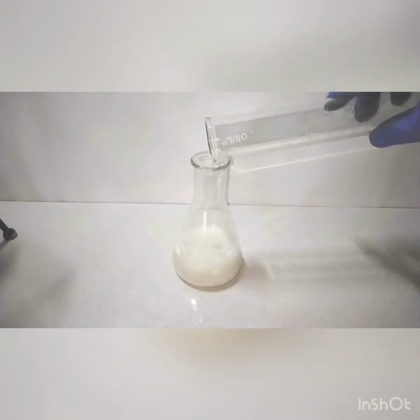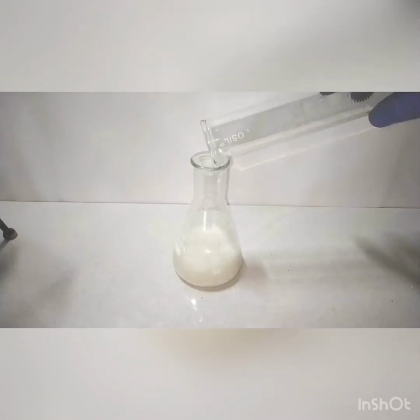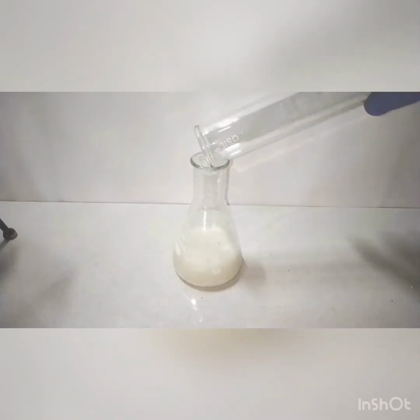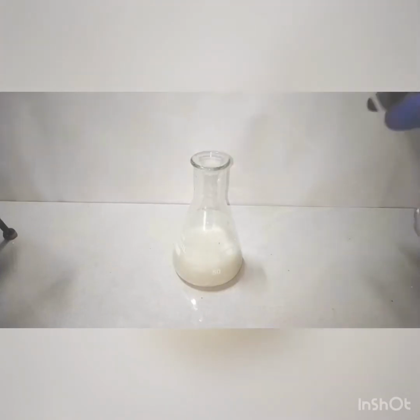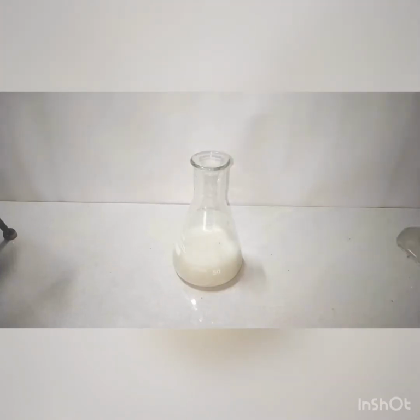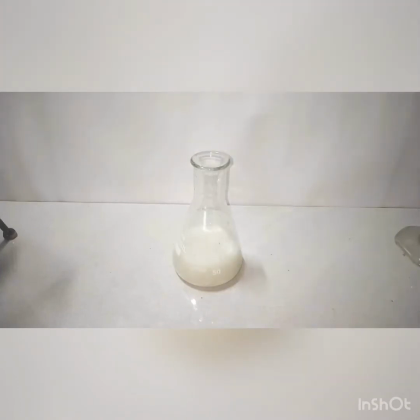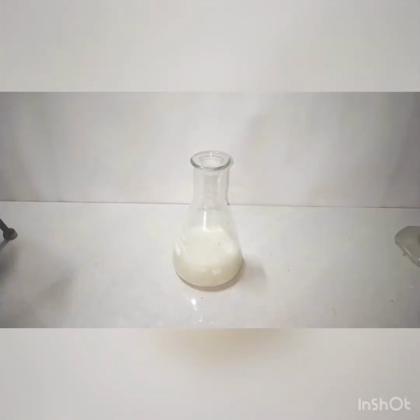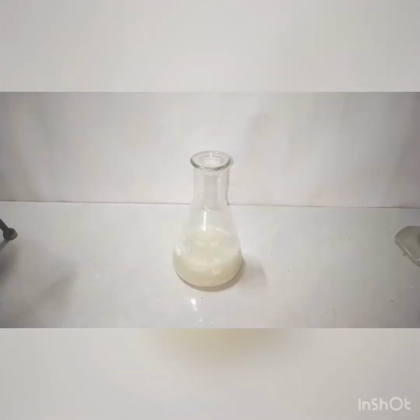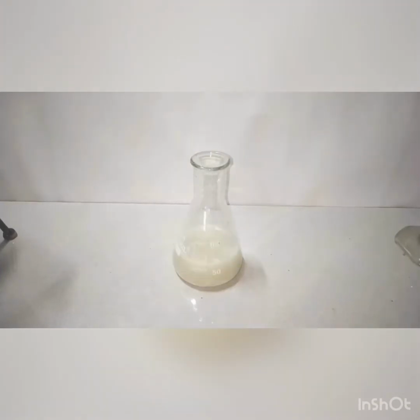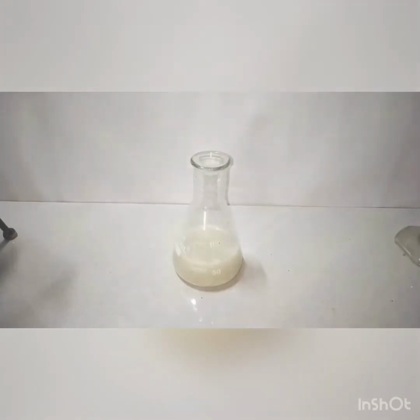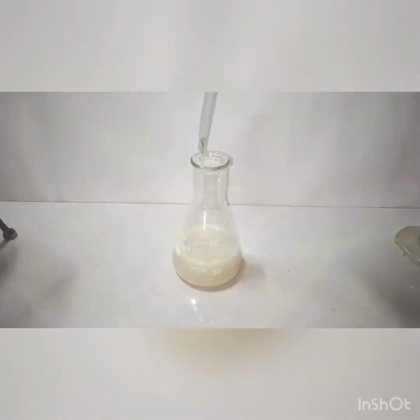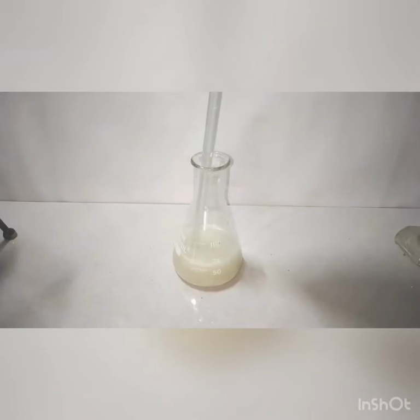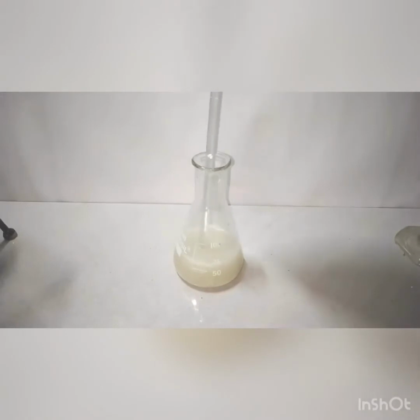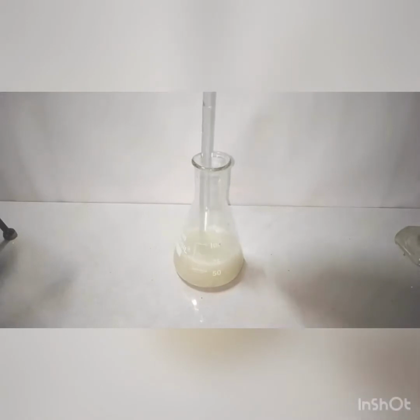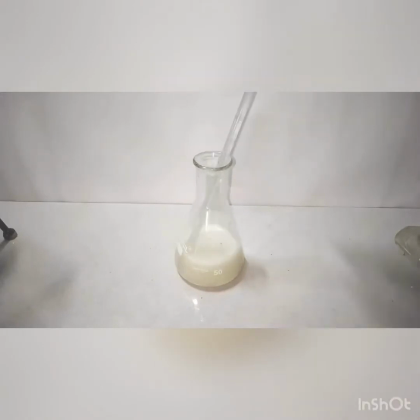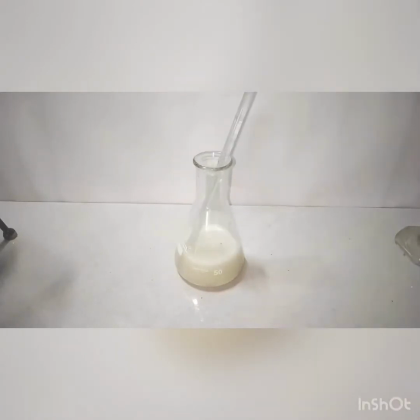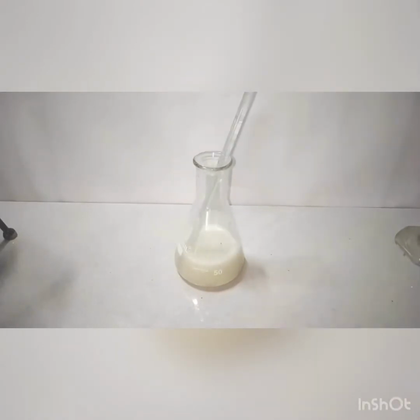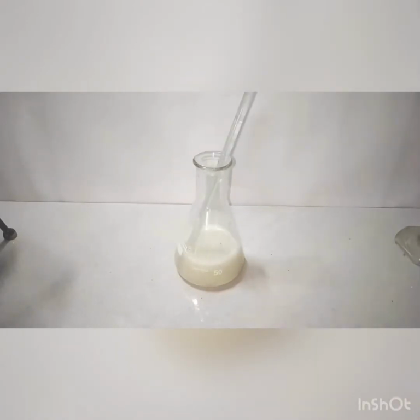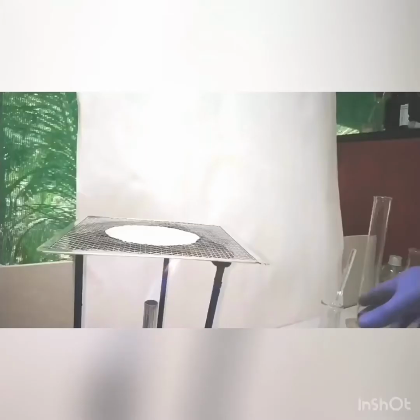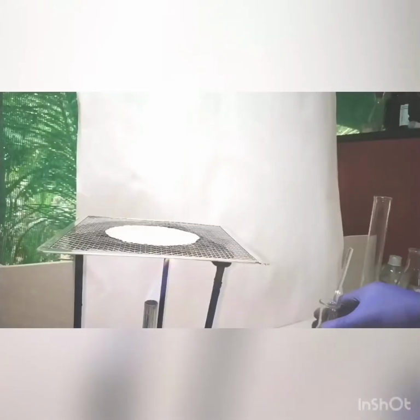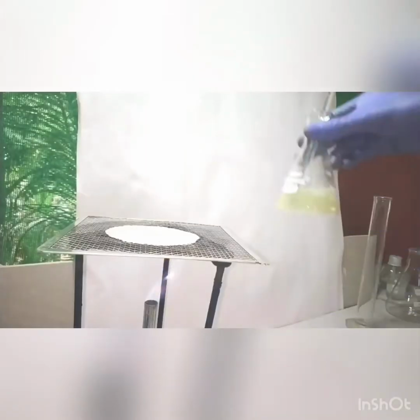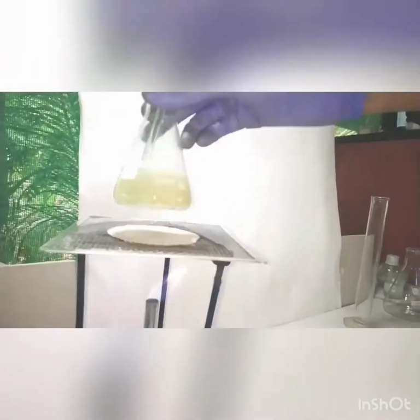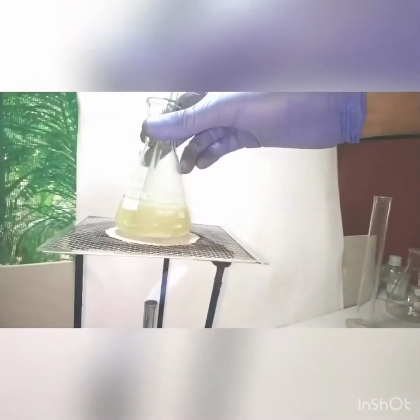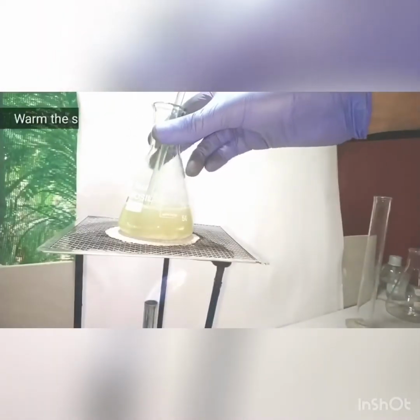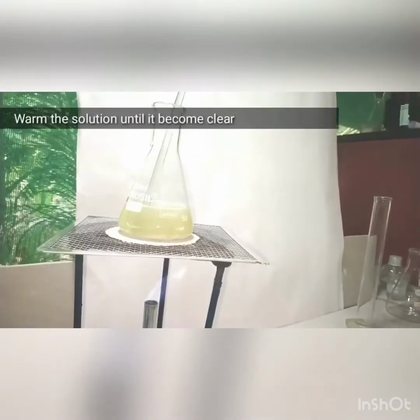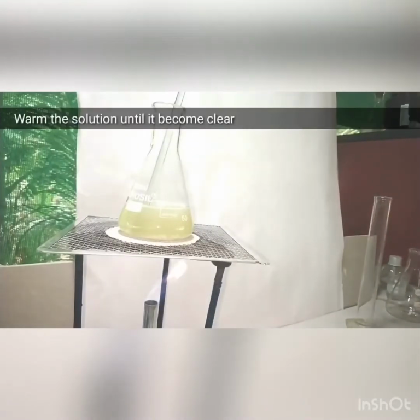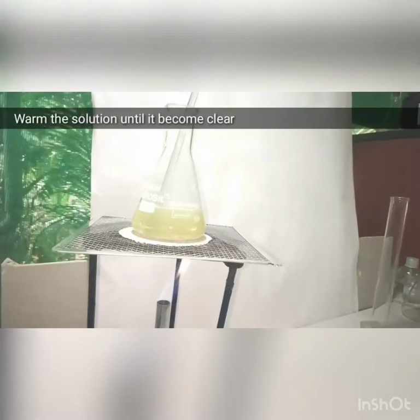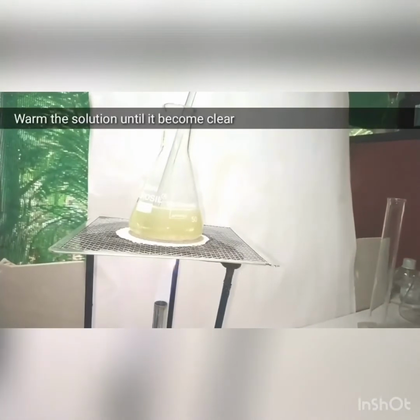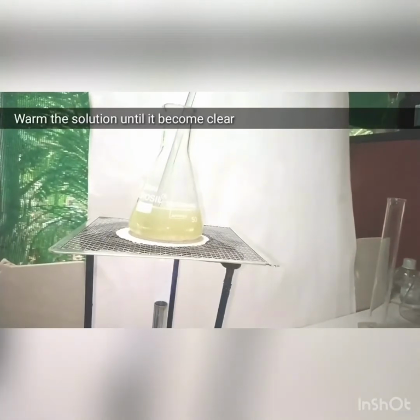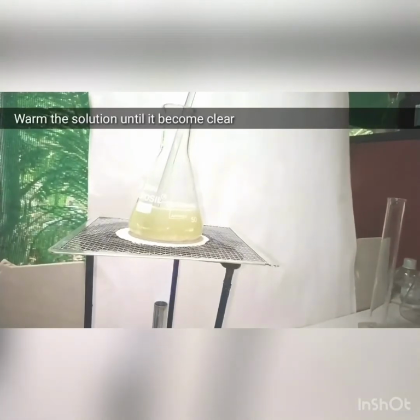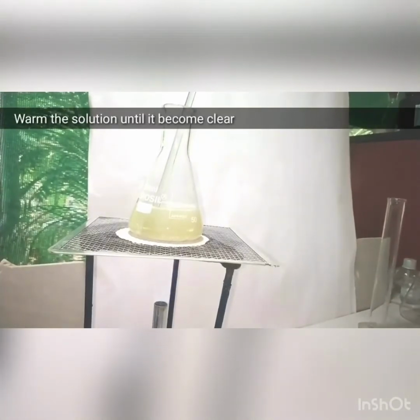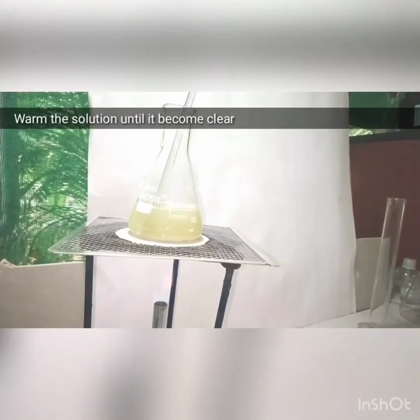Sulfanilic acid, being an acid, starts a reaction with the carbonate, giving out carbon dioxide, which you can see as the effervescence. It forms the sodium salt of para-amino benzene sulfonic acid.